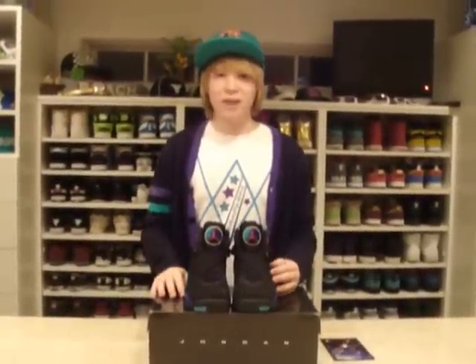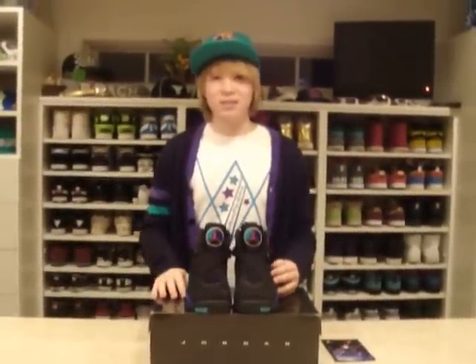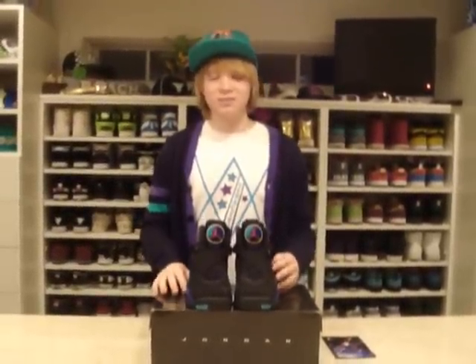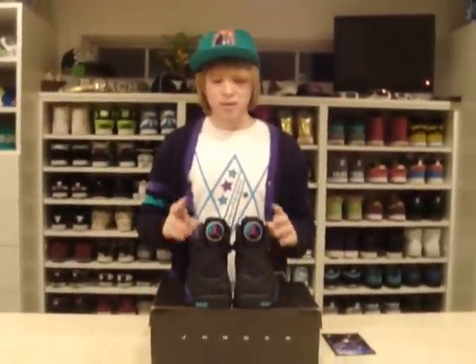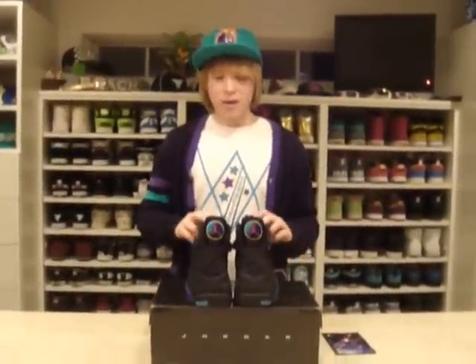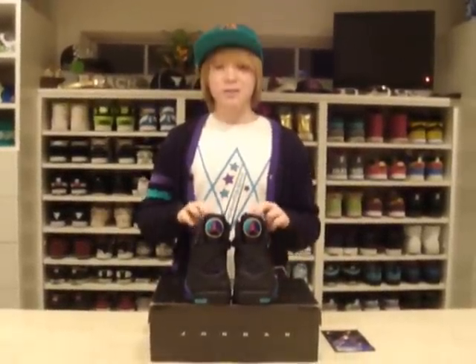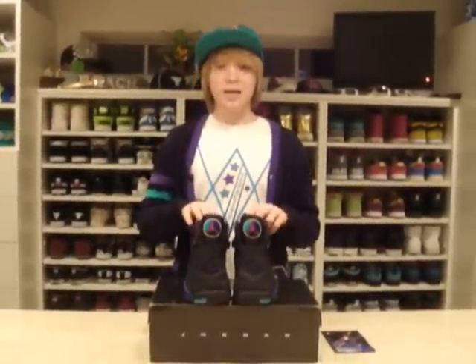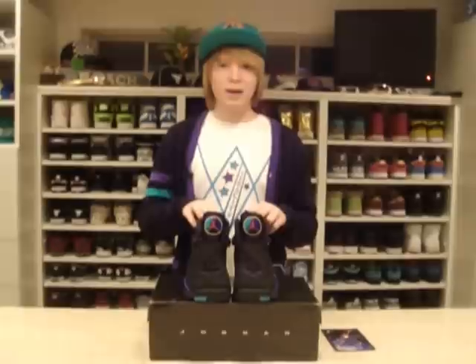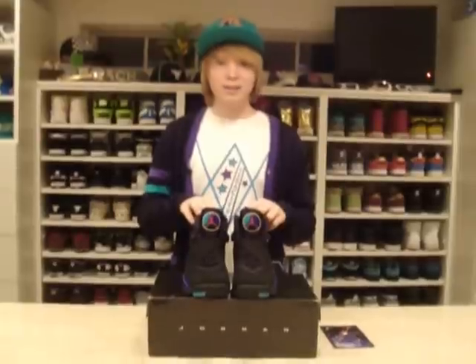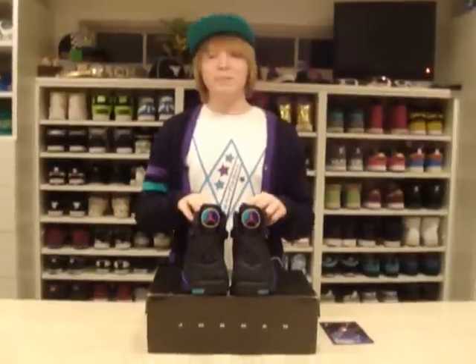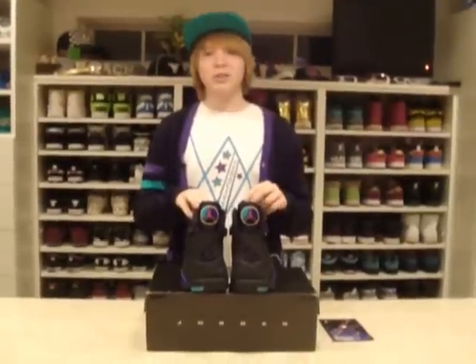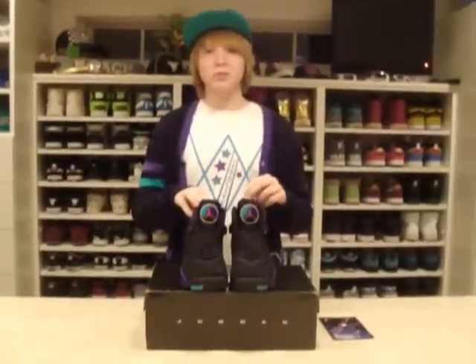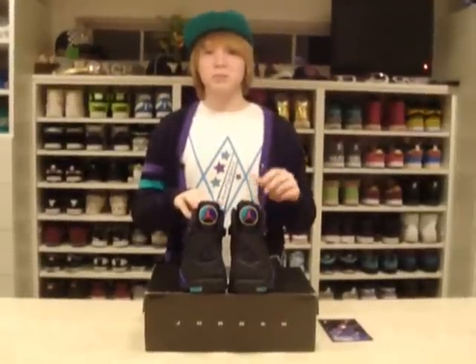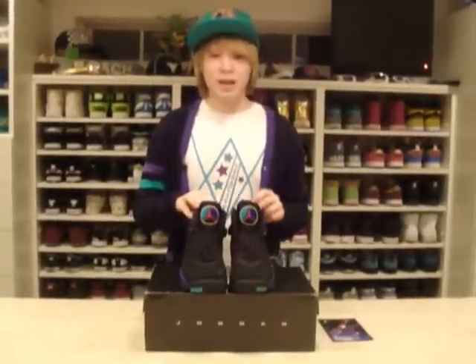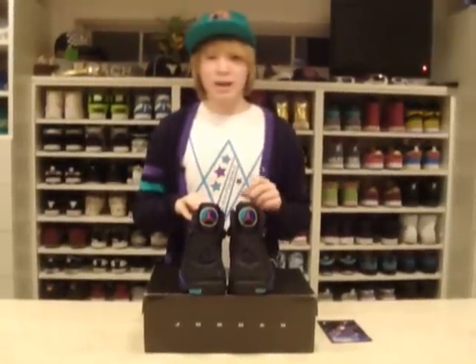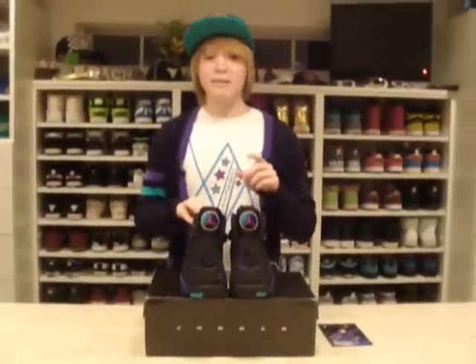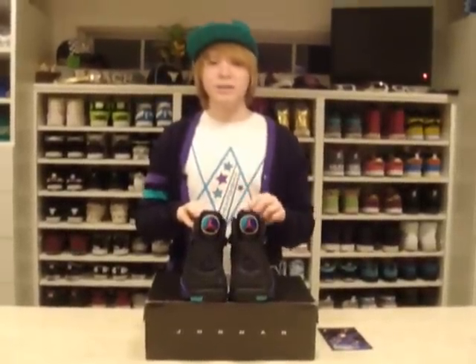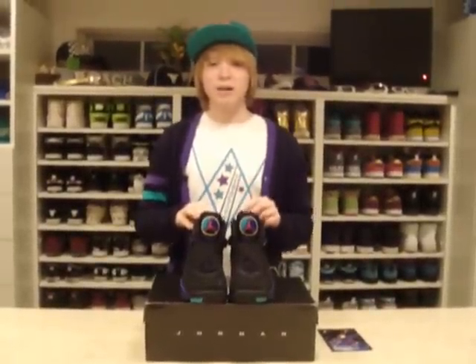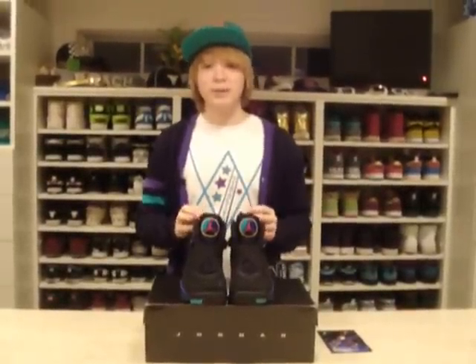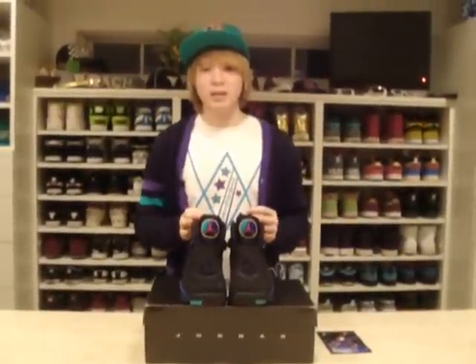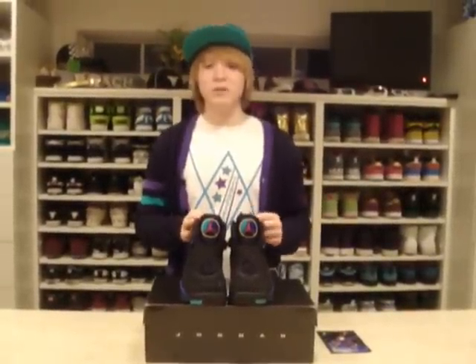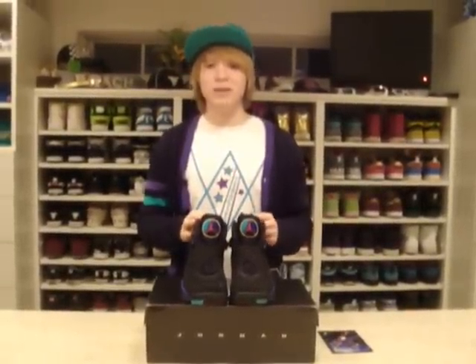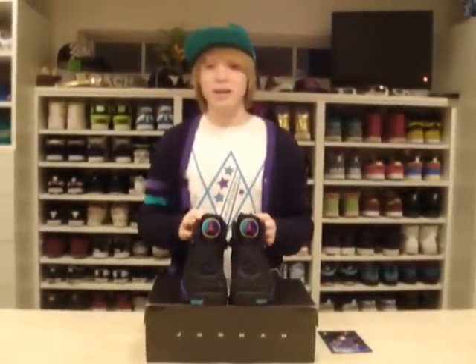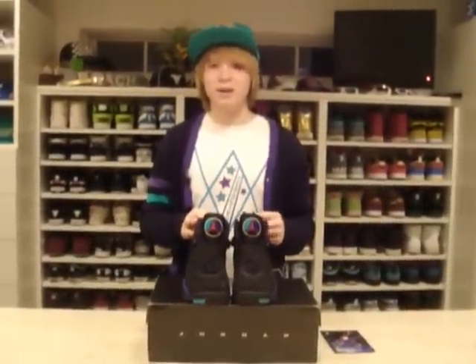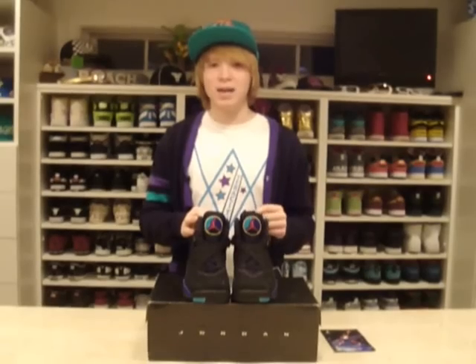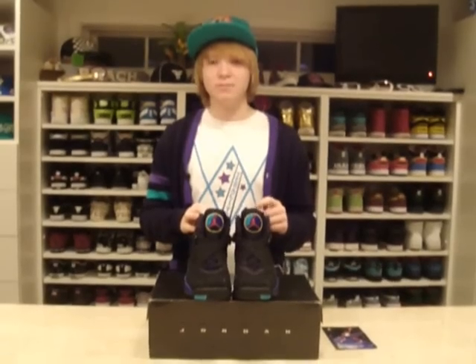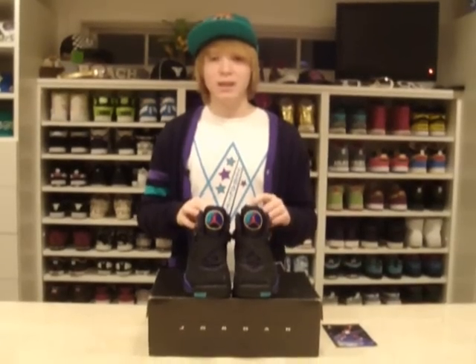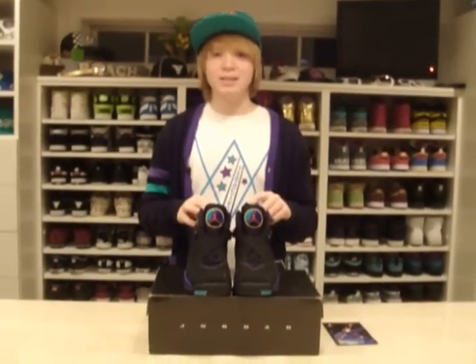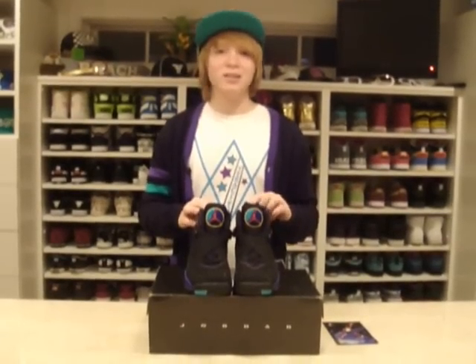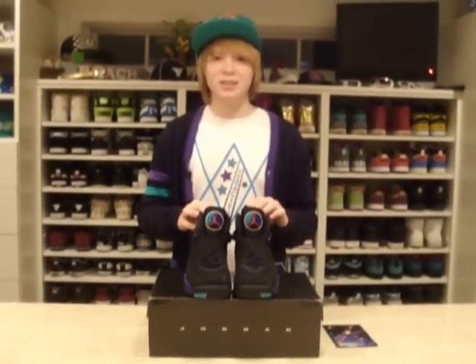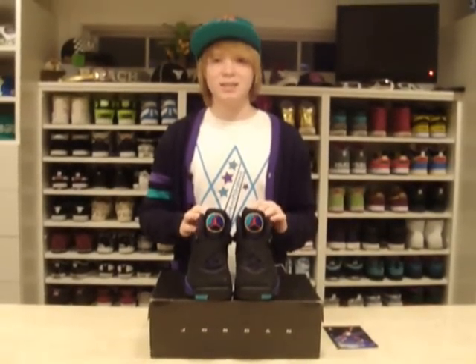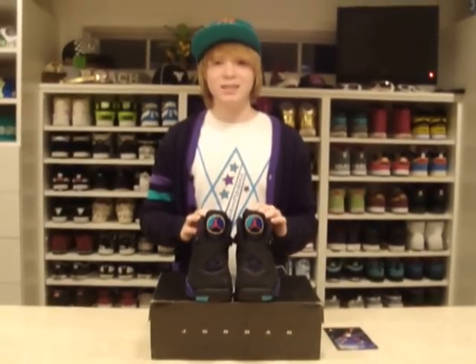Great around the house and stuff. Alright, so these are the Aqua 8s. Make sure you rate, subscribe, and comment, and visit my website, www.veracityapparel.com, and check out our t-shirt designs. Thanks, guys.